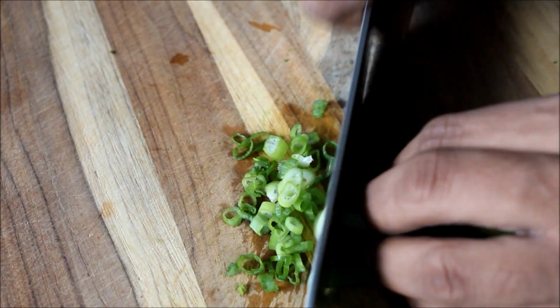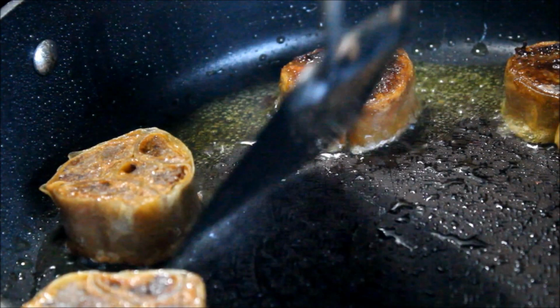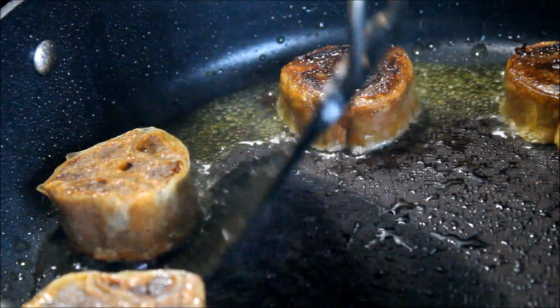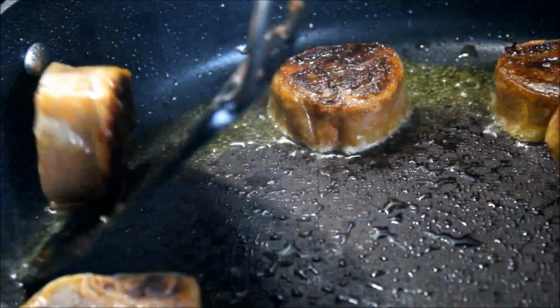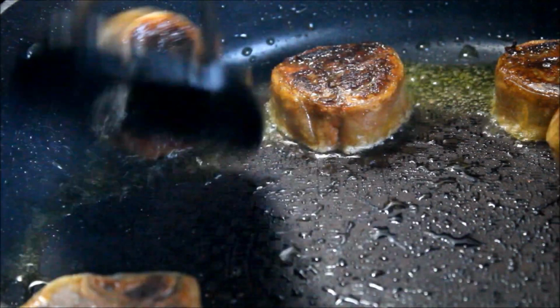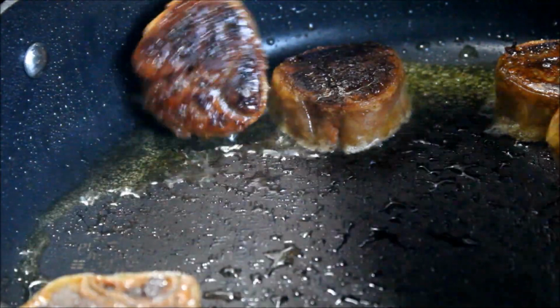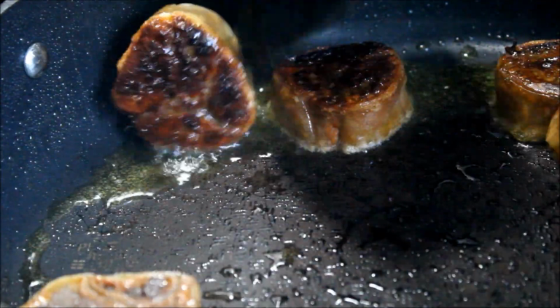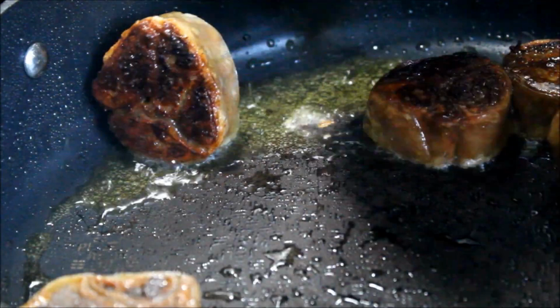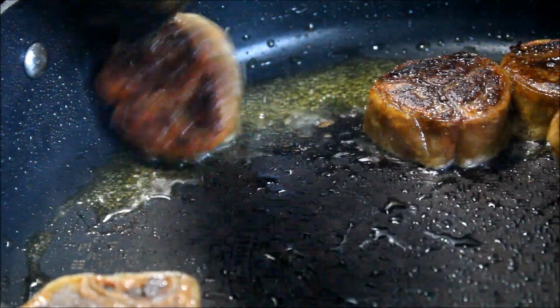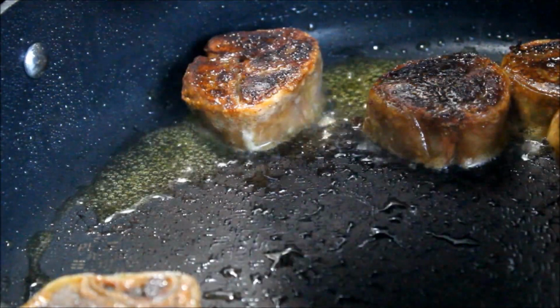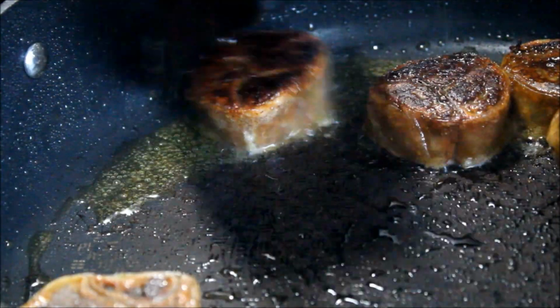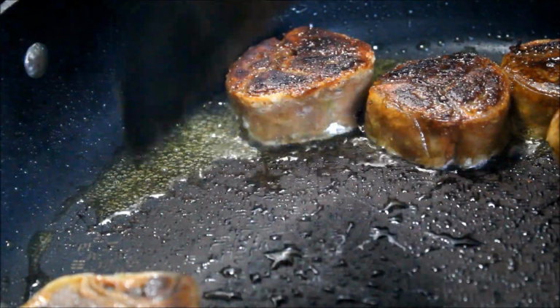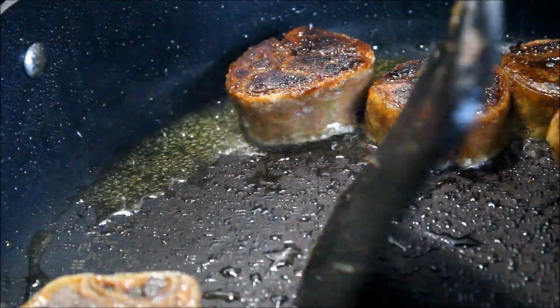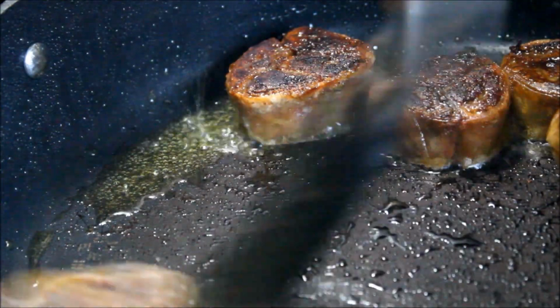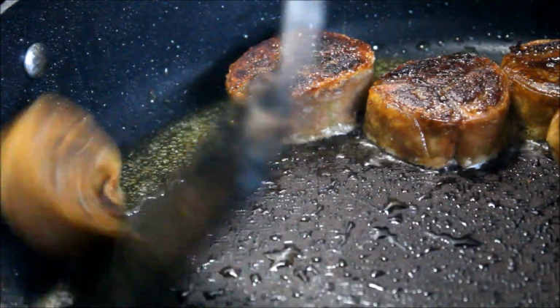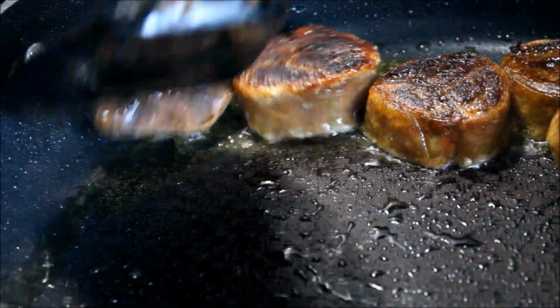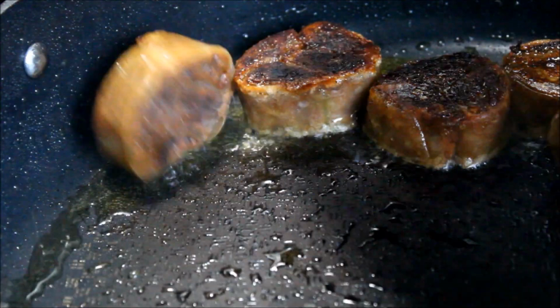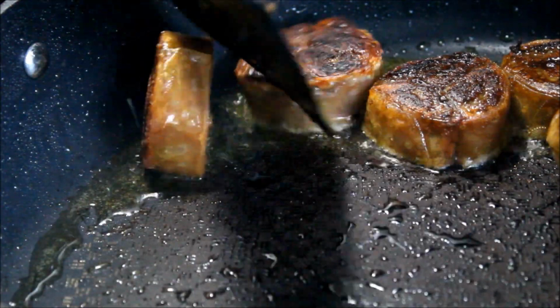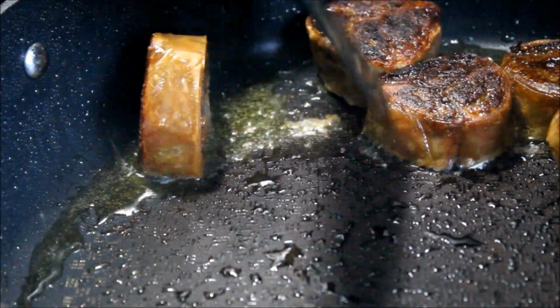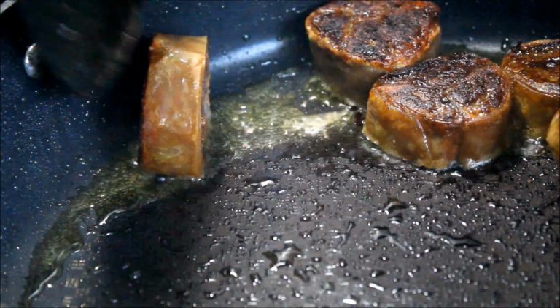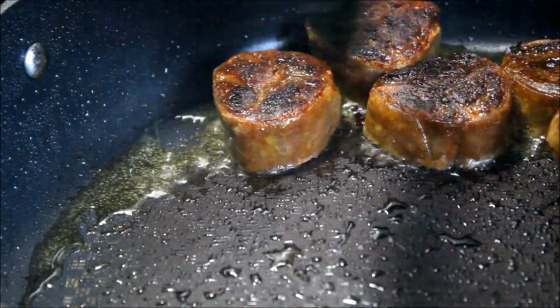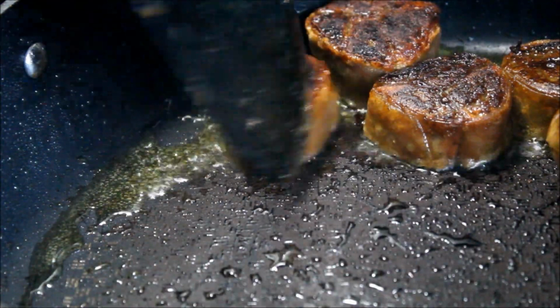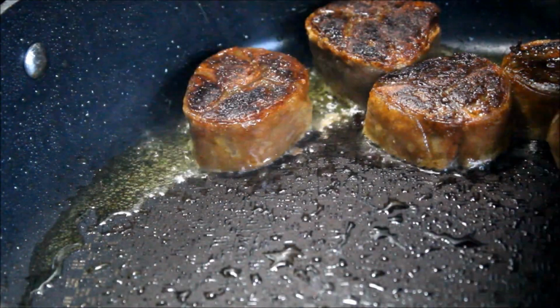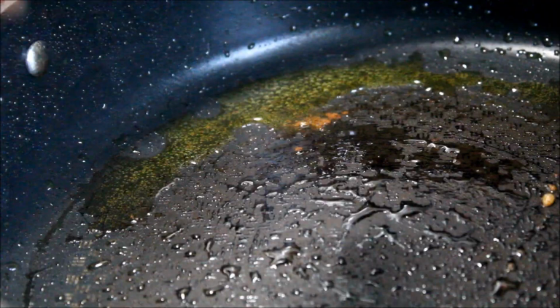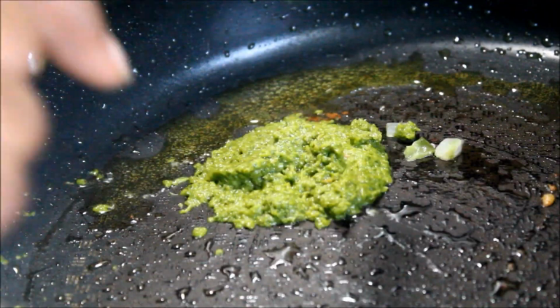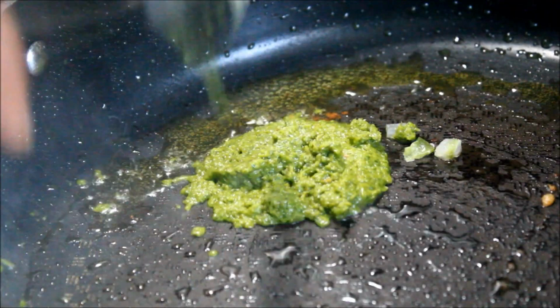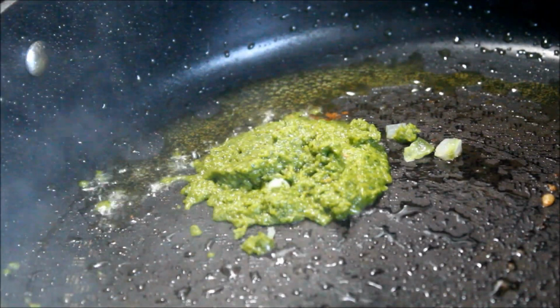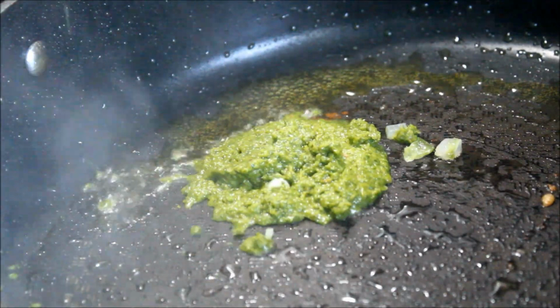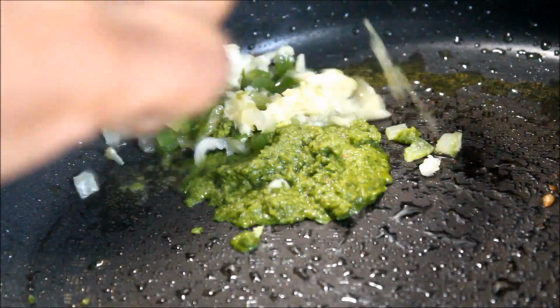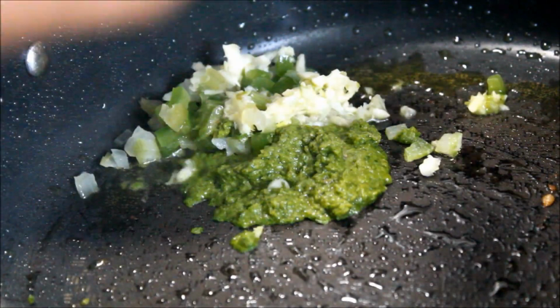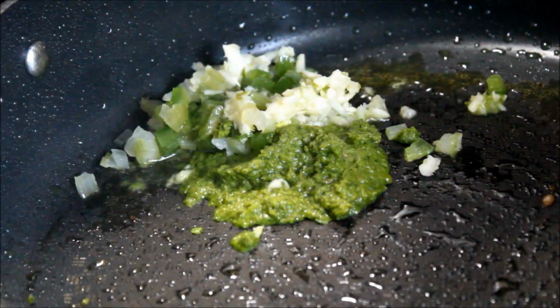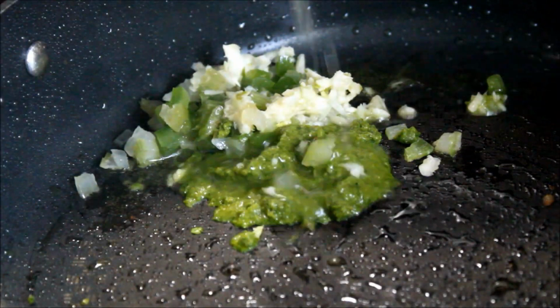Into the sauté pan I'm going to pan sear my vegan oxtails on both sides, then move those out of the pan and start preparing the base for the soup.